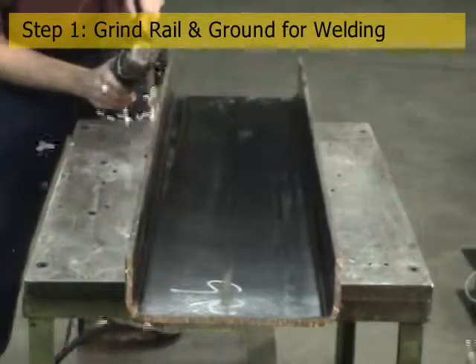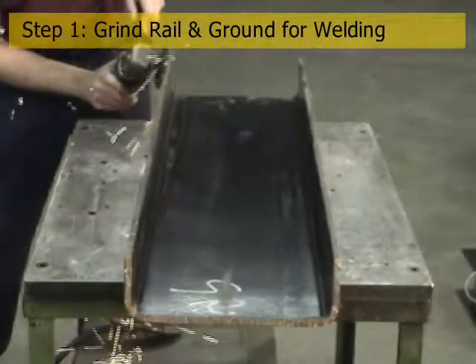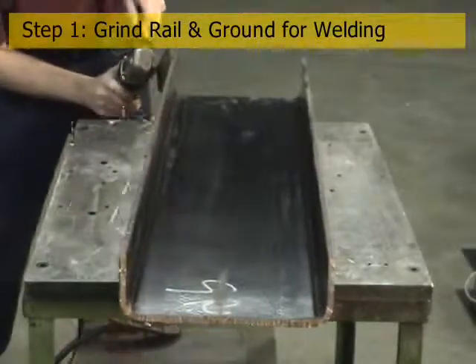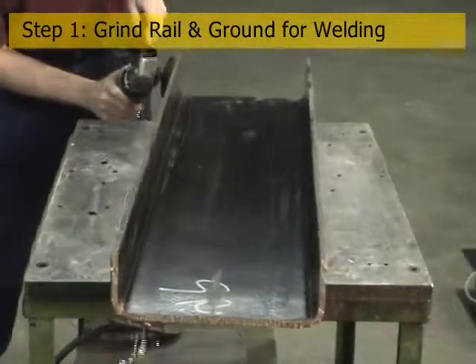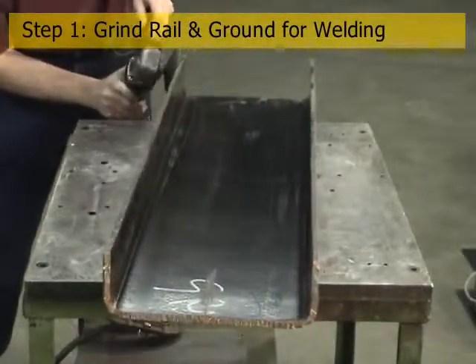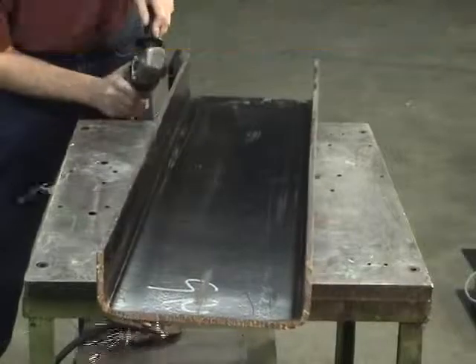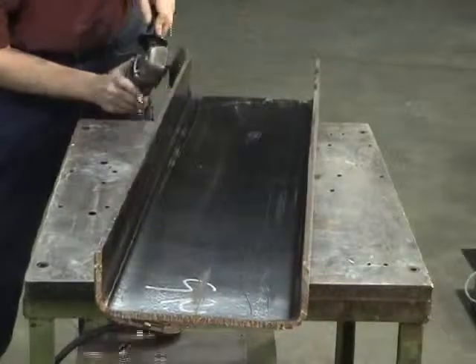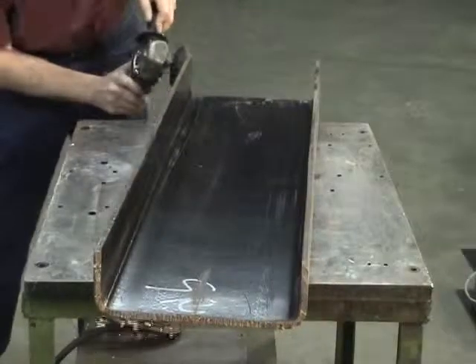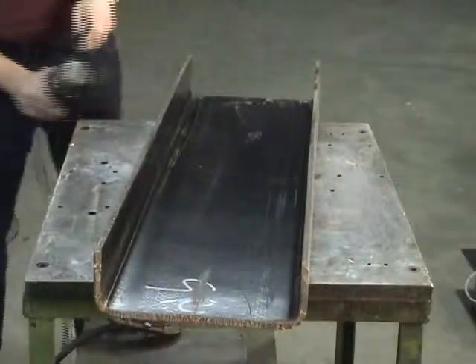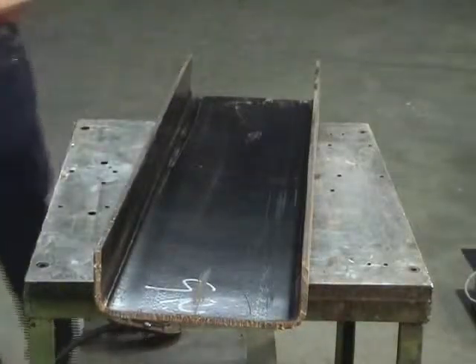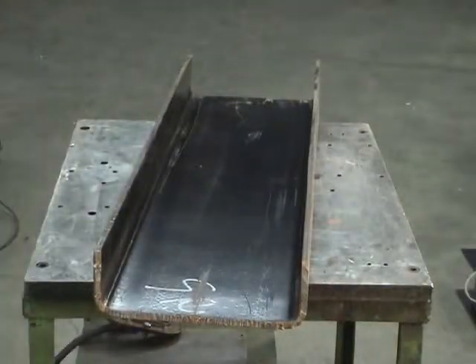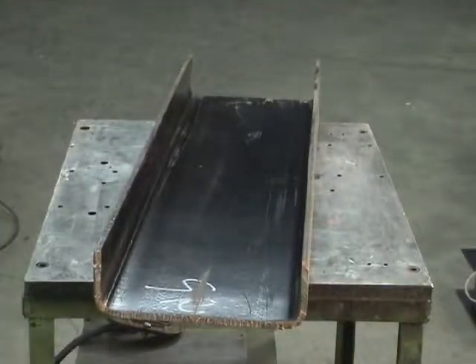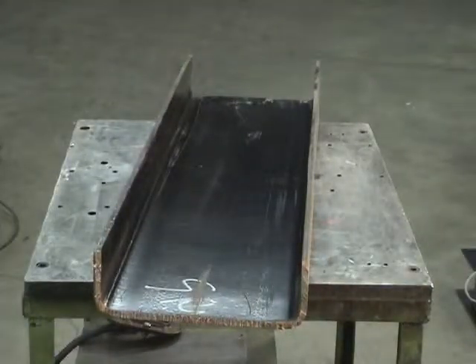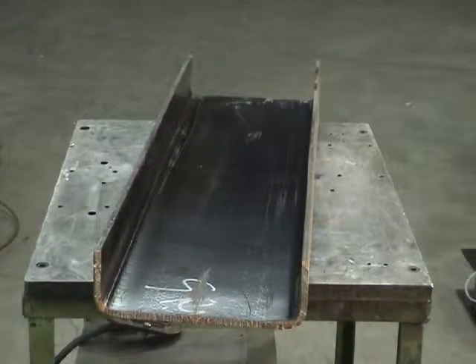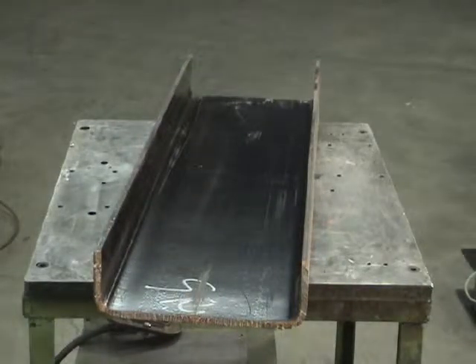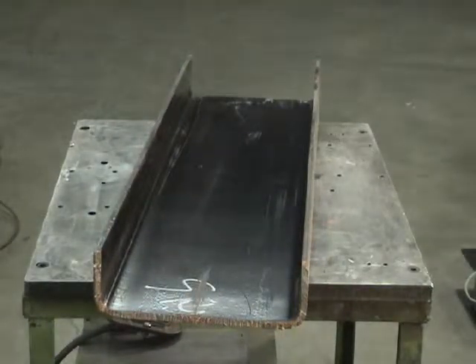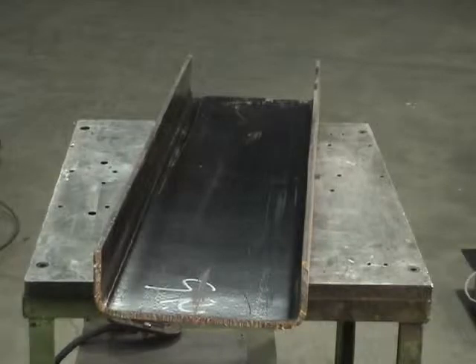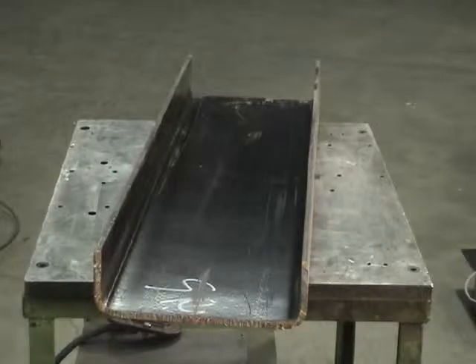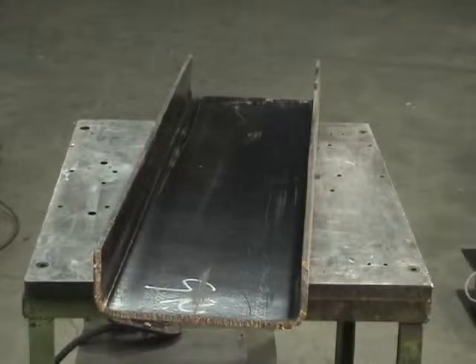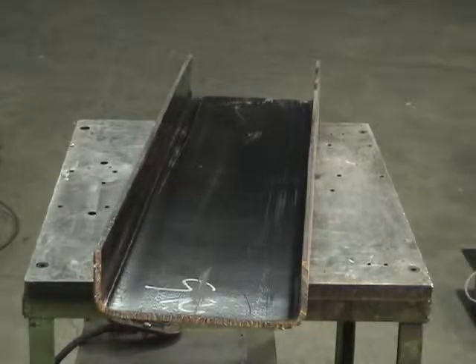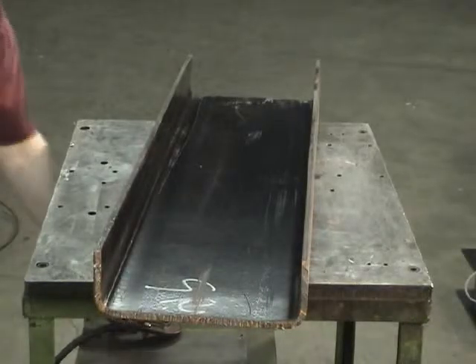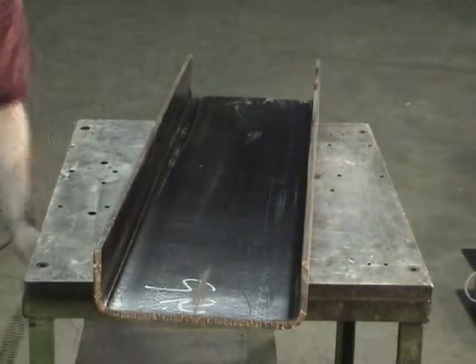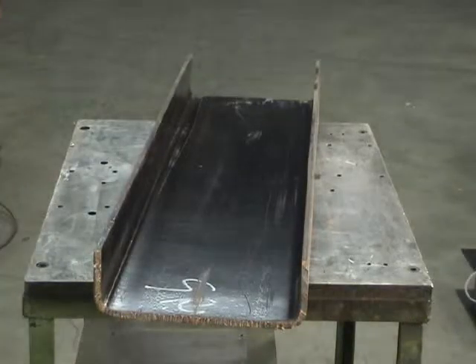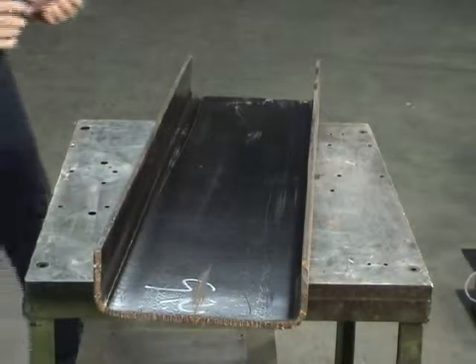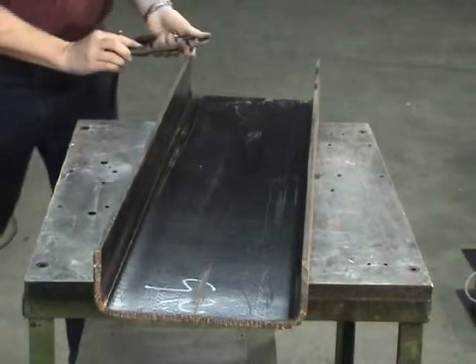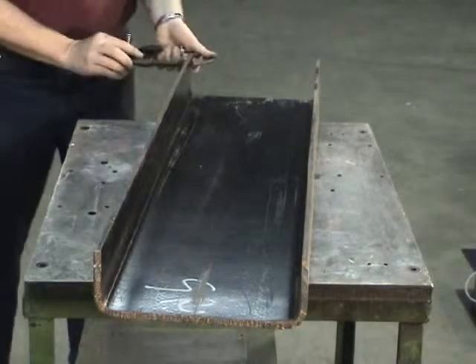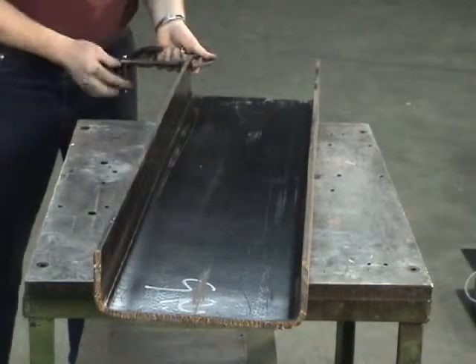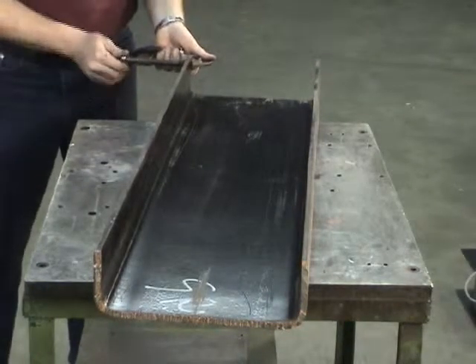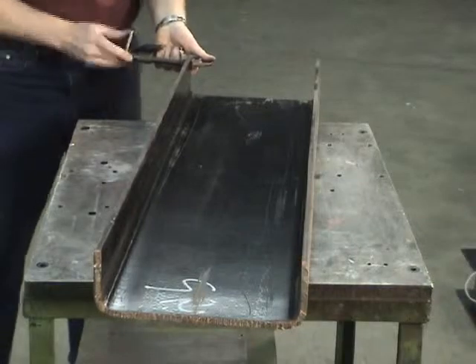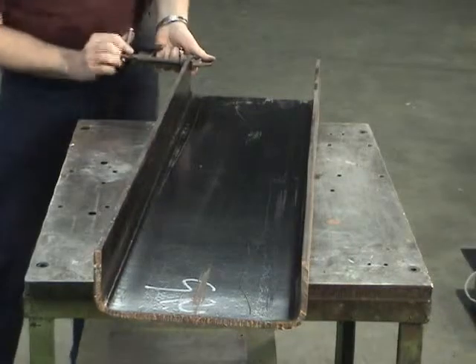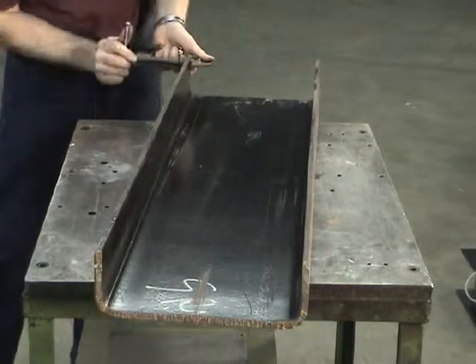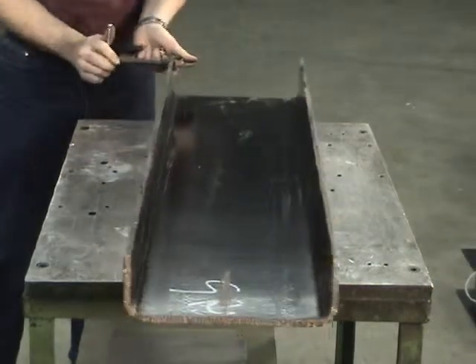For any welding process, a good ground must be established. For painted frame rails, this requires removal of the paint by grinding and attaching the weld ground cable. For unpainted applications, the grinding step is obviously unnecessary.